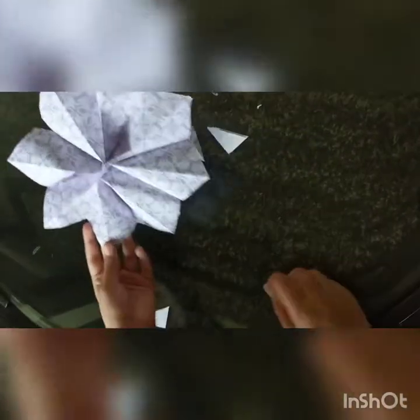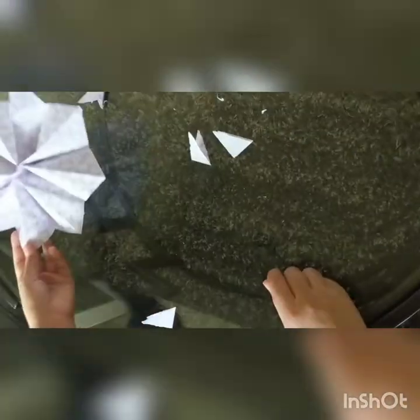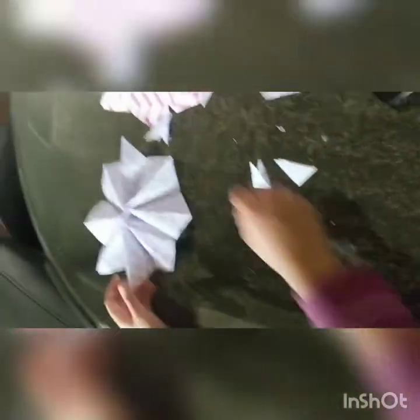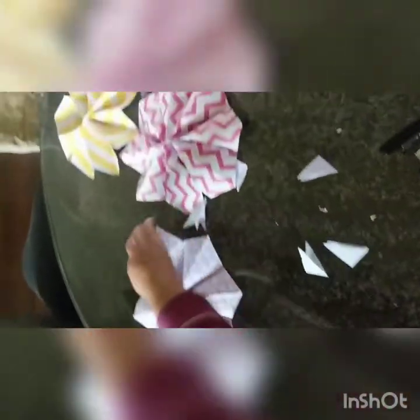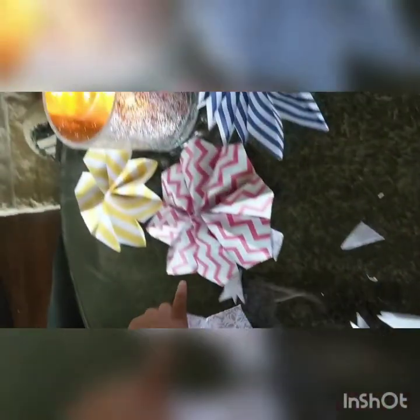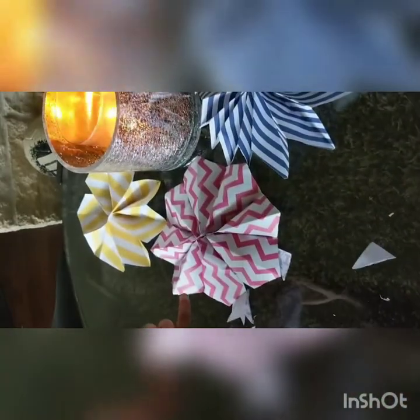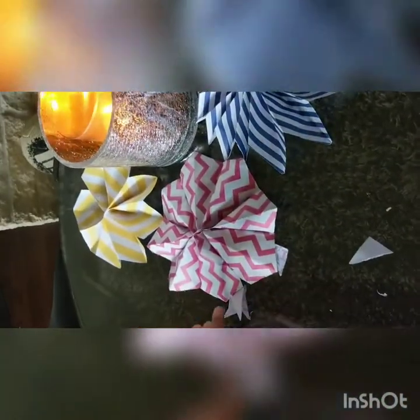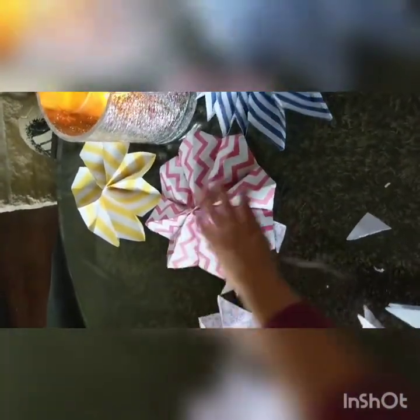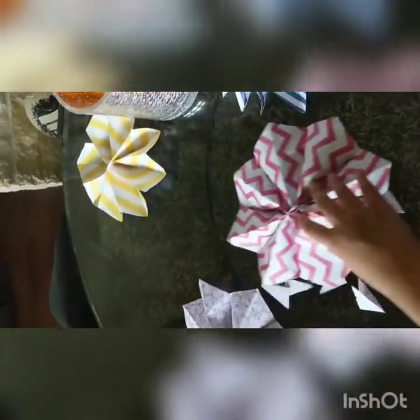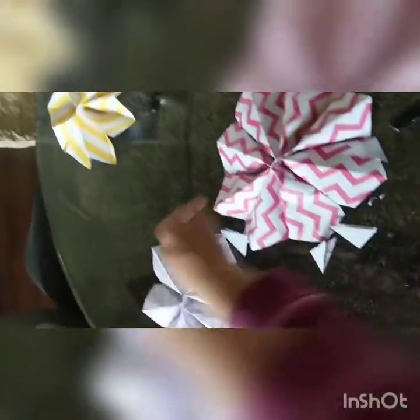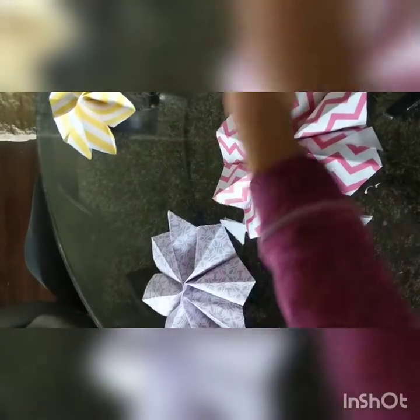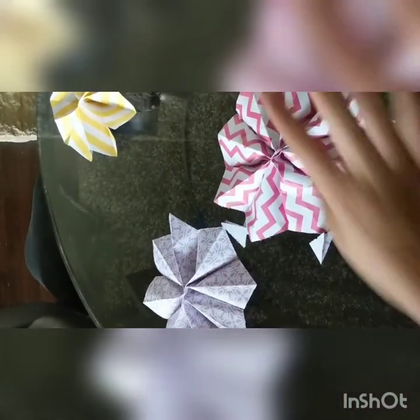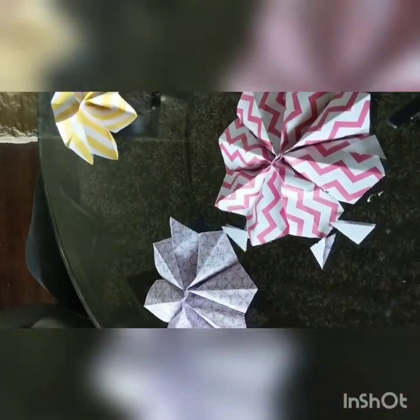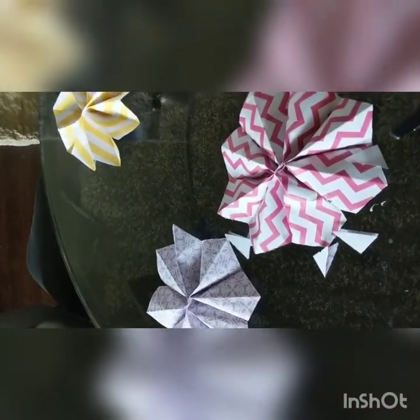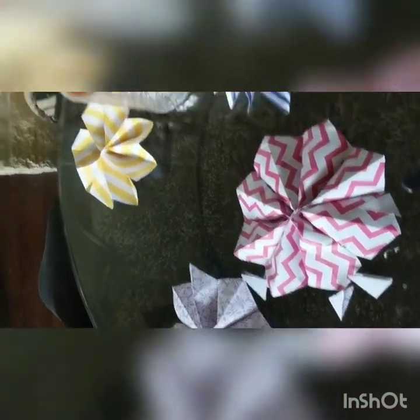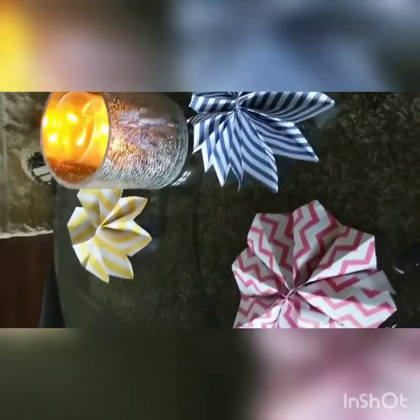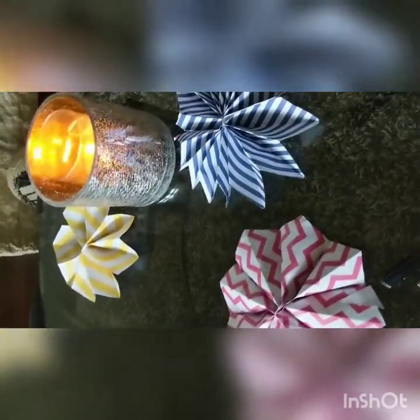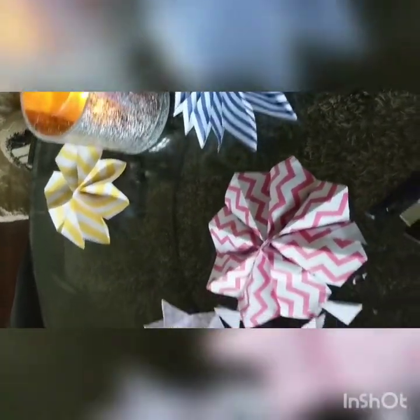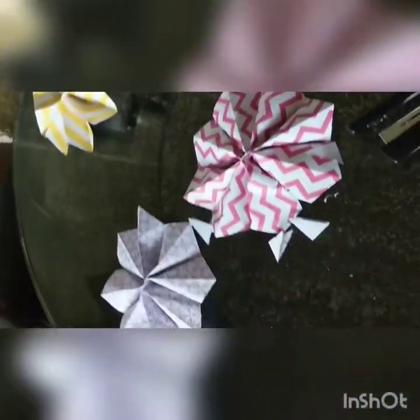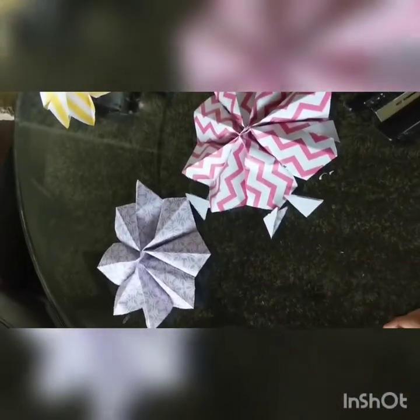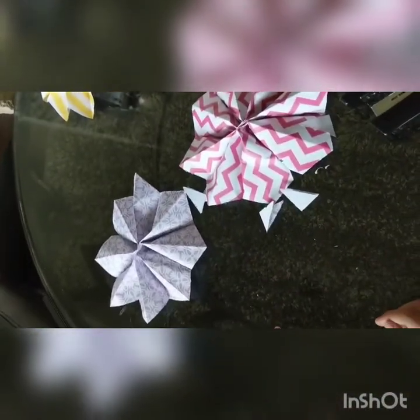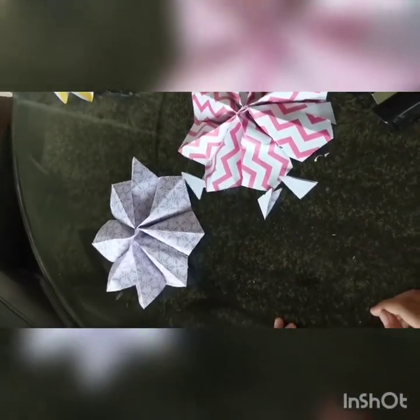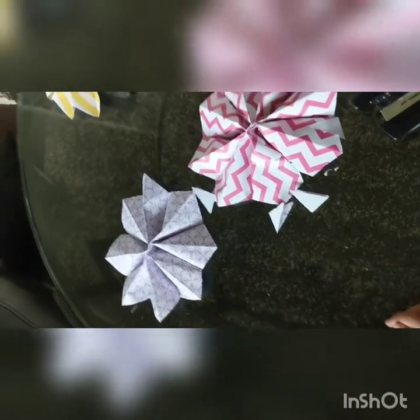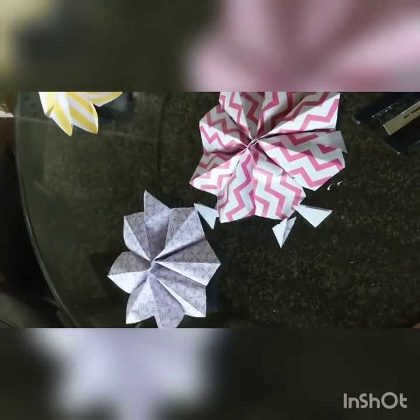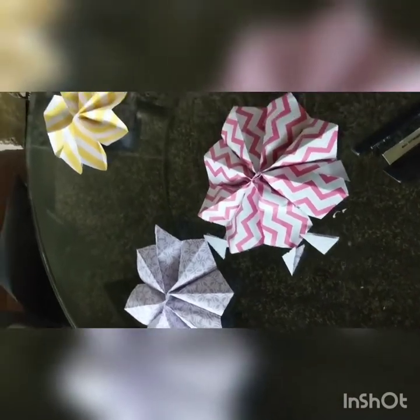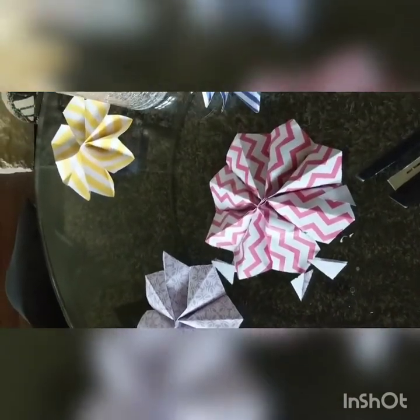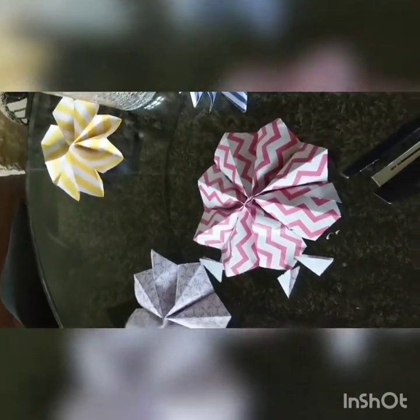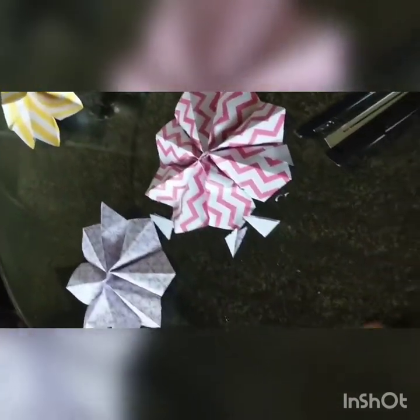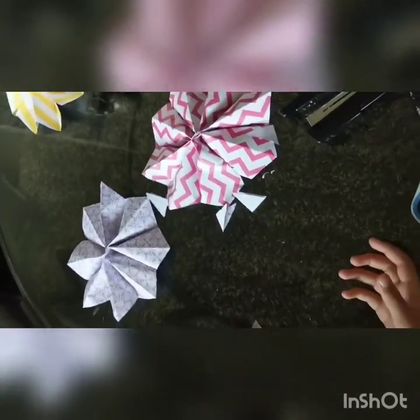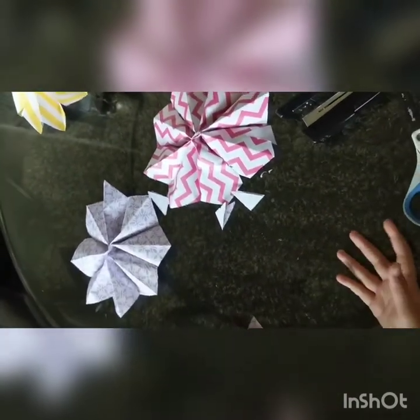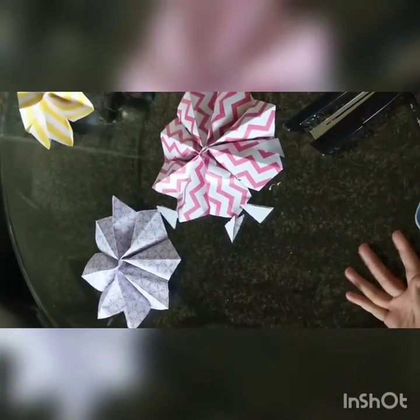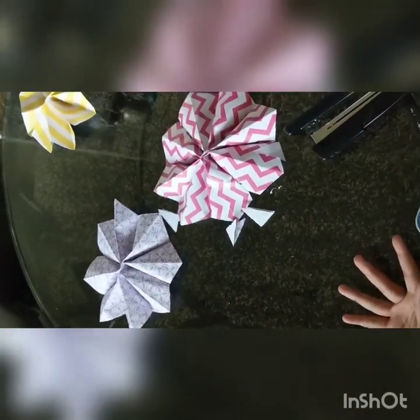You can get a hole puncher, put some holes in here, connect them, and hang them in your room like a flower garland. Very colorful! And that's how you make a DIY flower room decor.